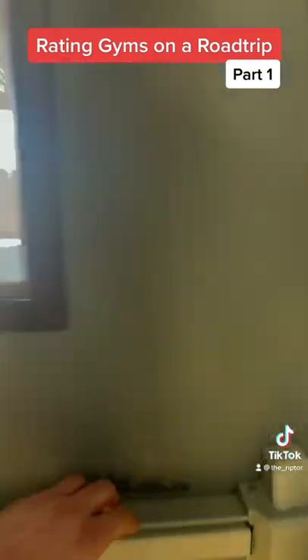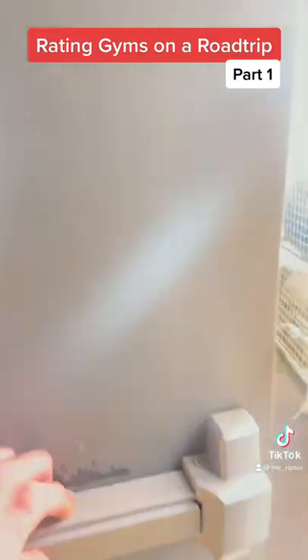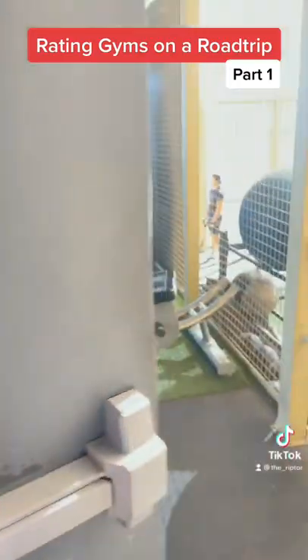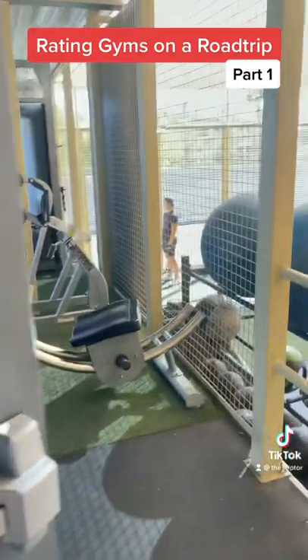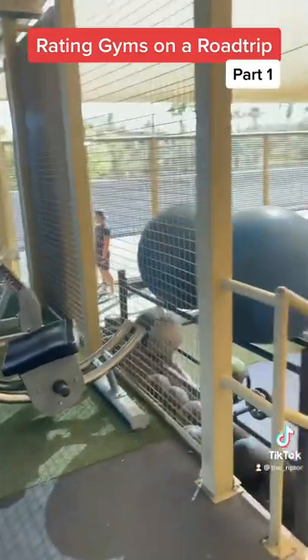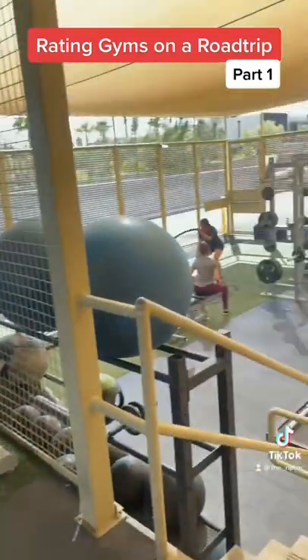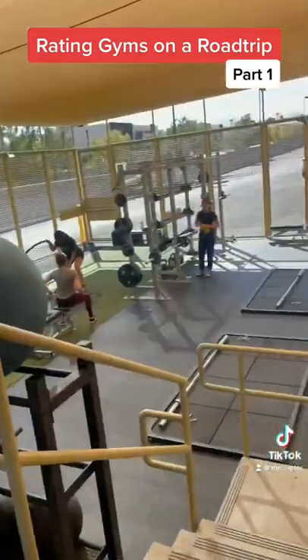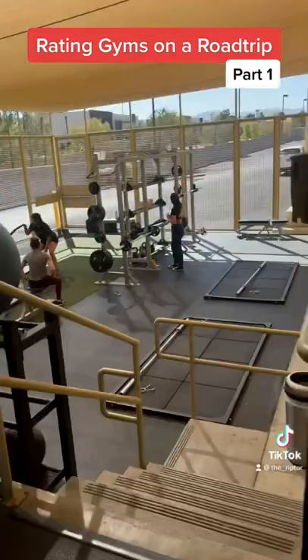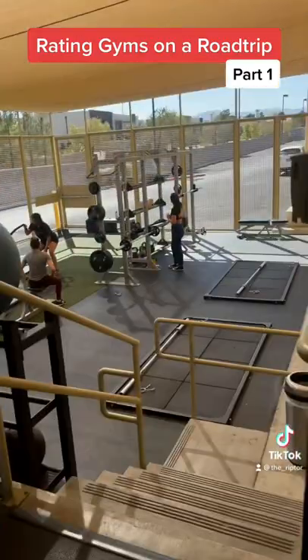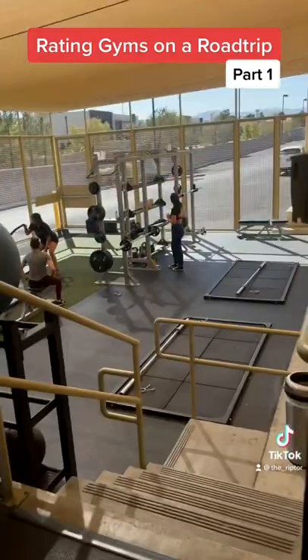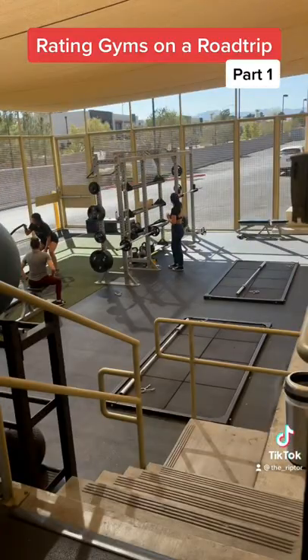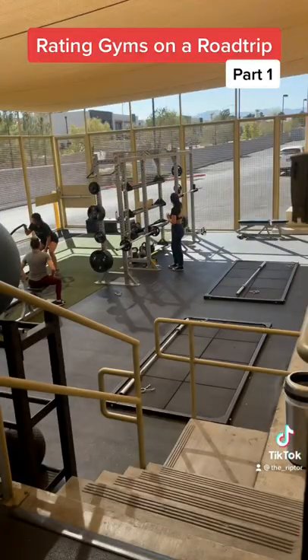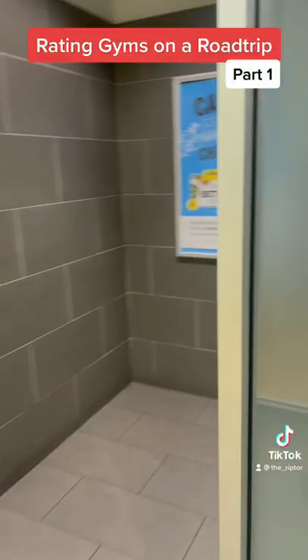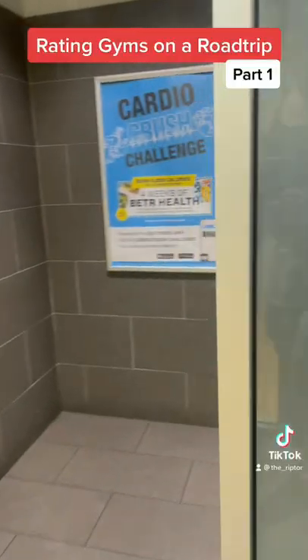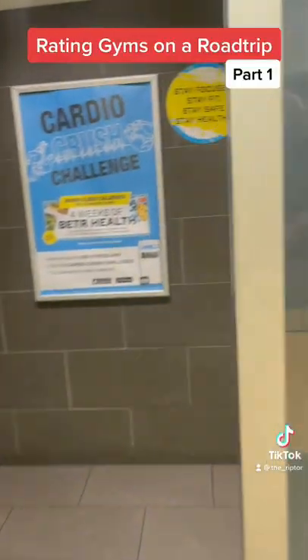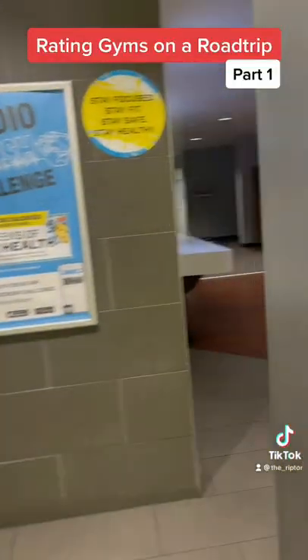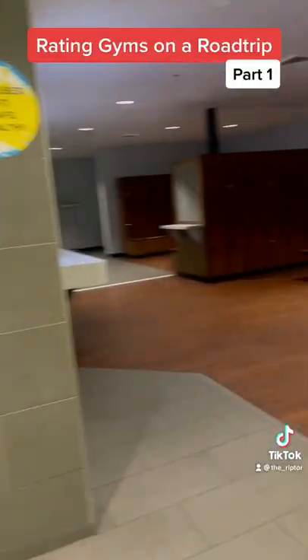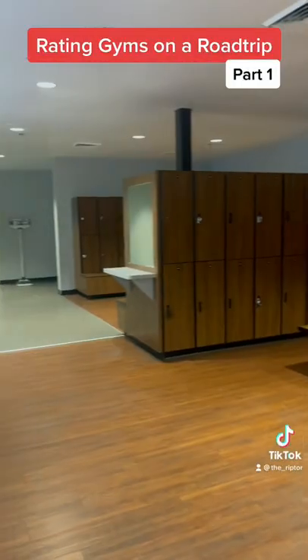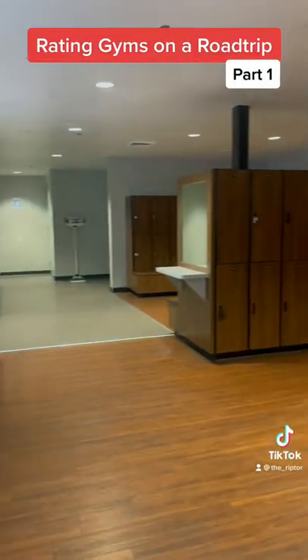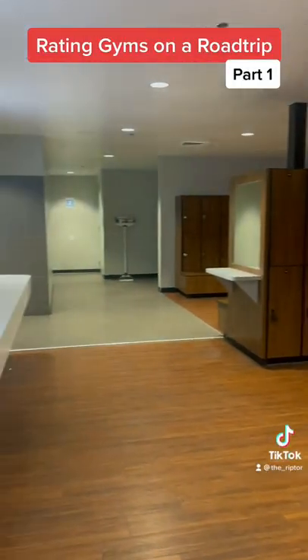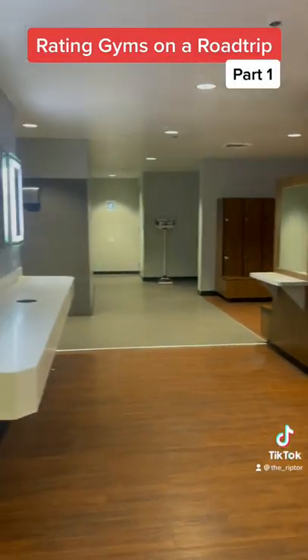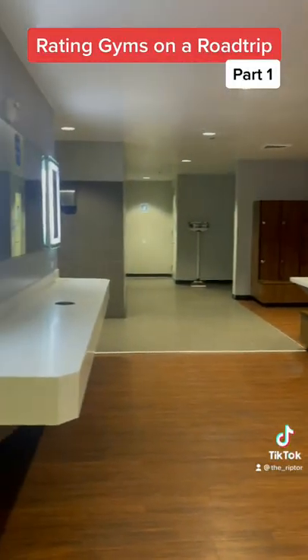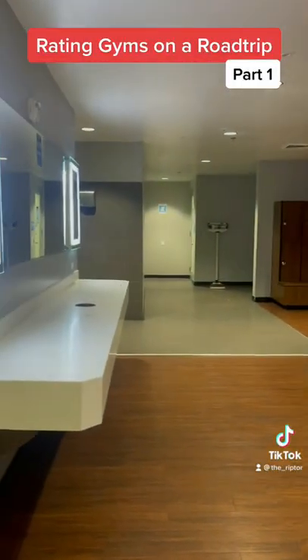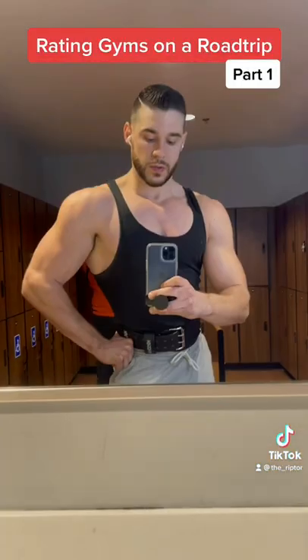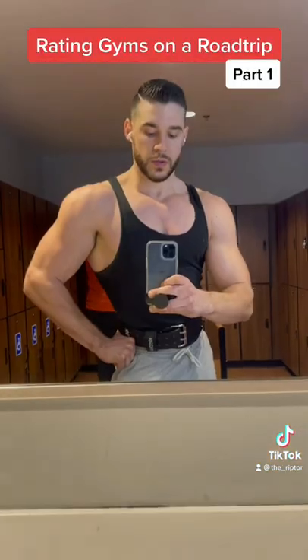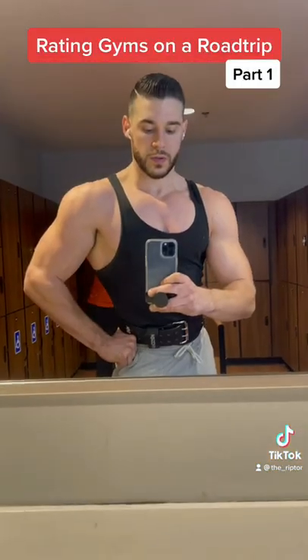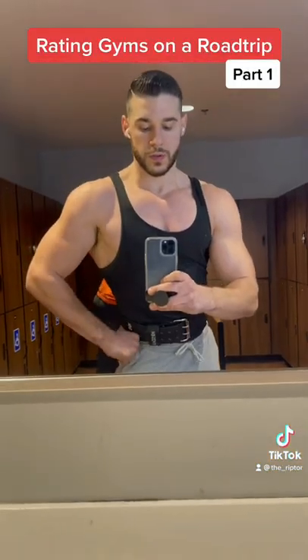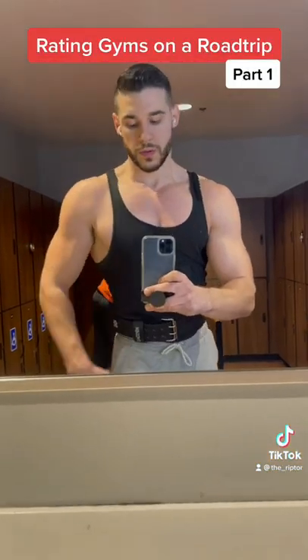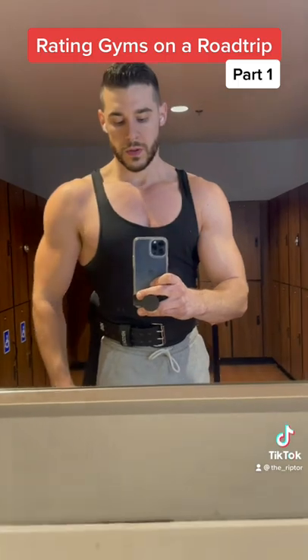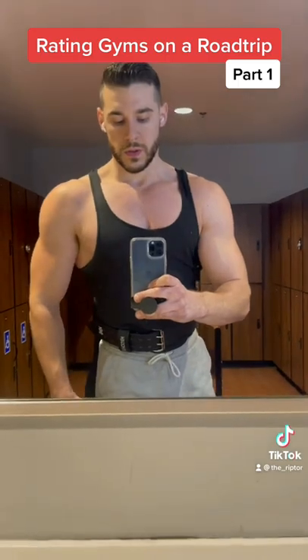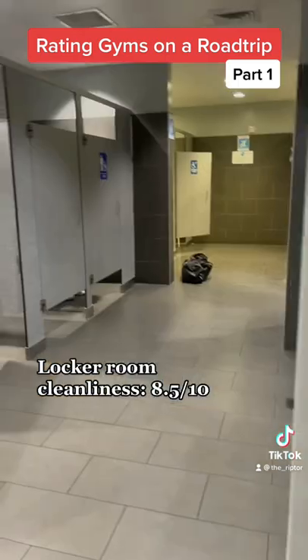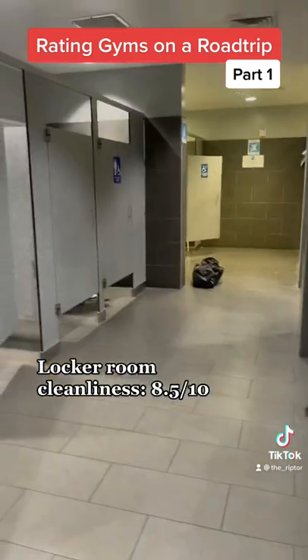There's an area in the back convenient for training outside, and enough options for a power lifter. Head over to the men's locker room and you'll notice it's very spacious, with very good lighting and above average cleanliness.